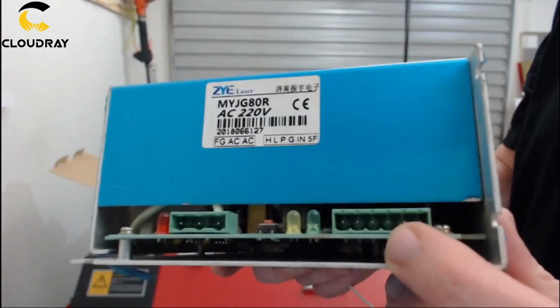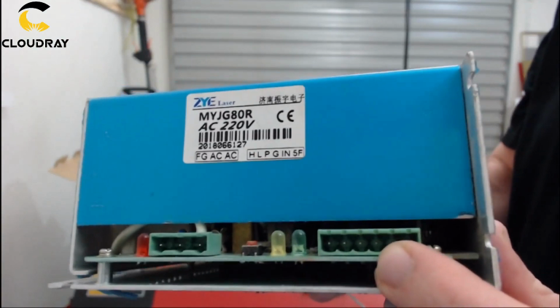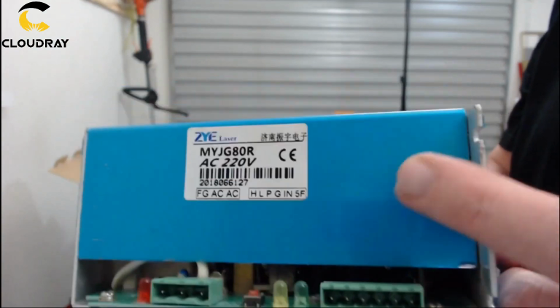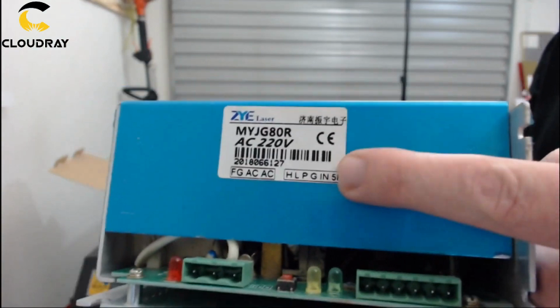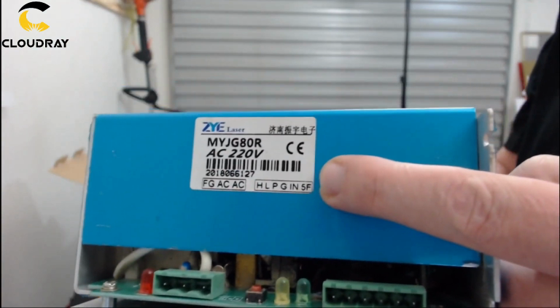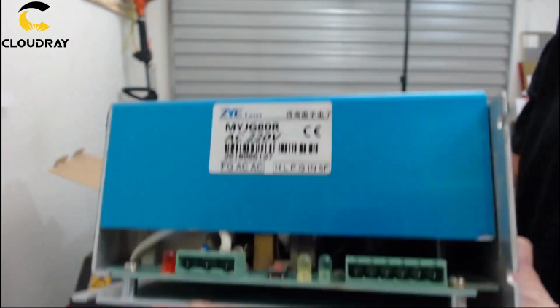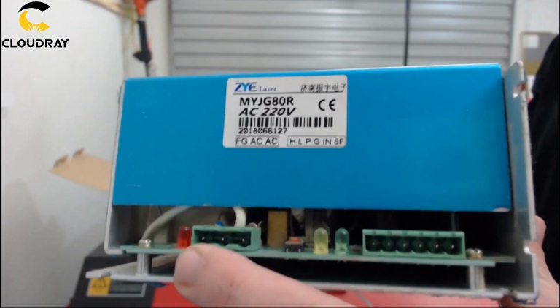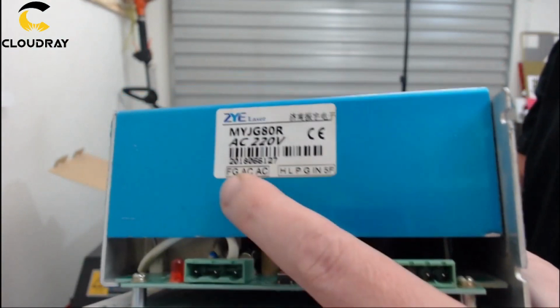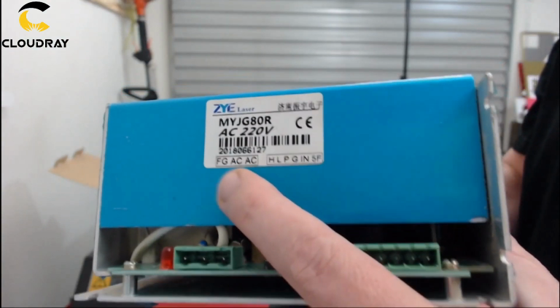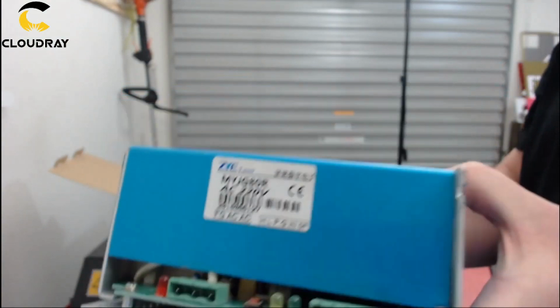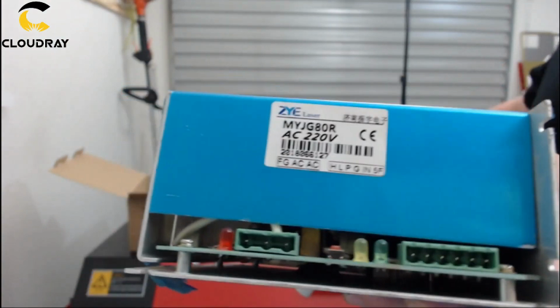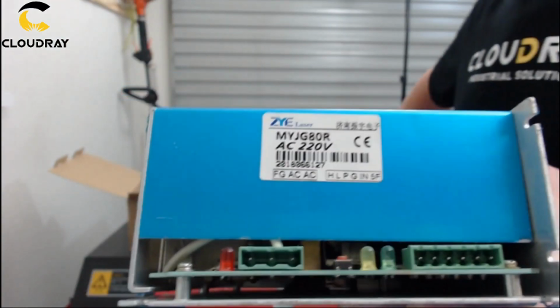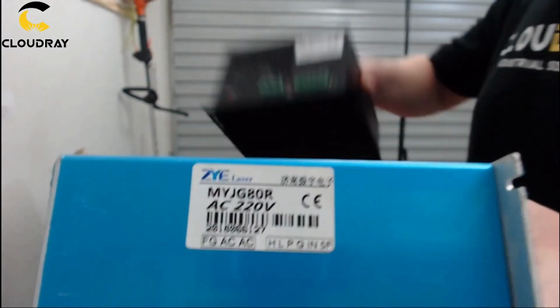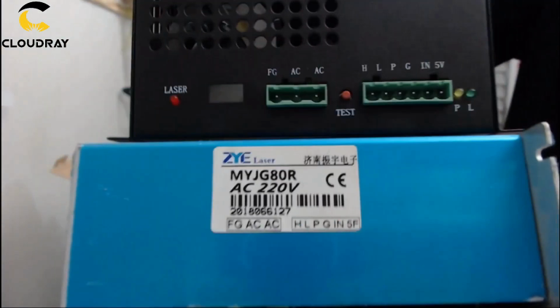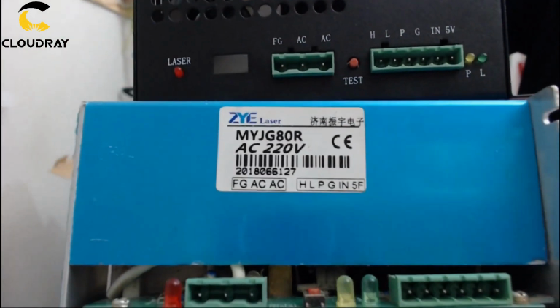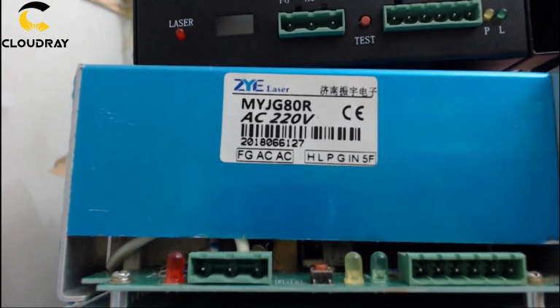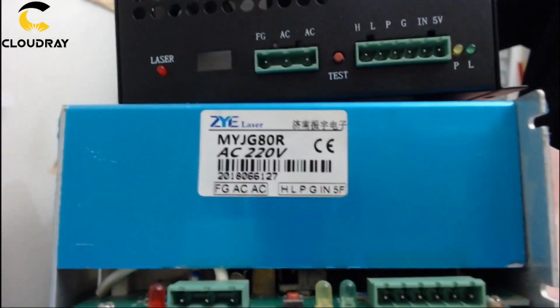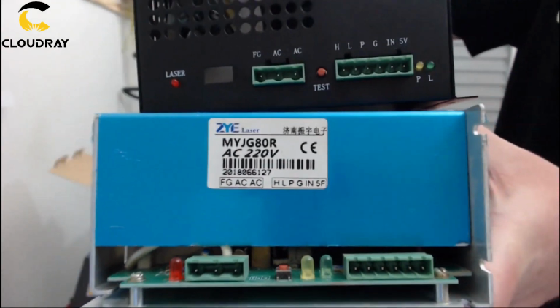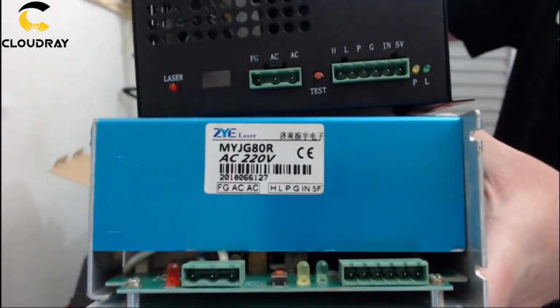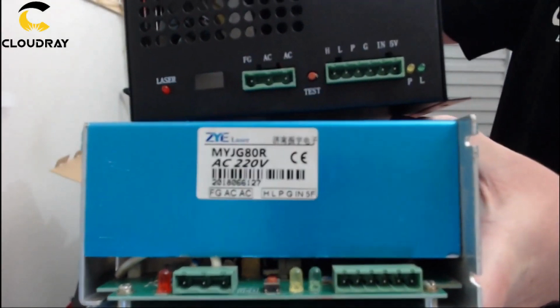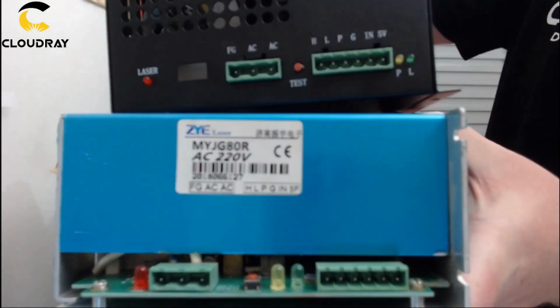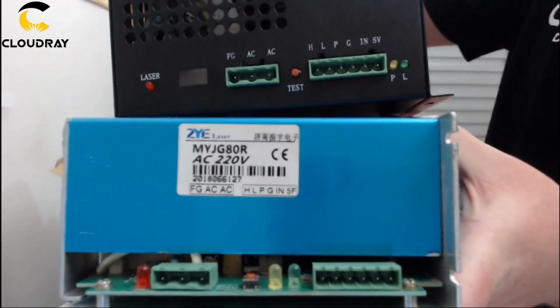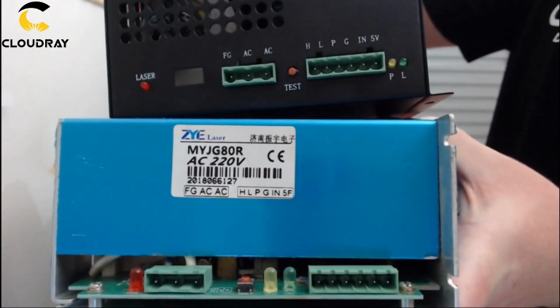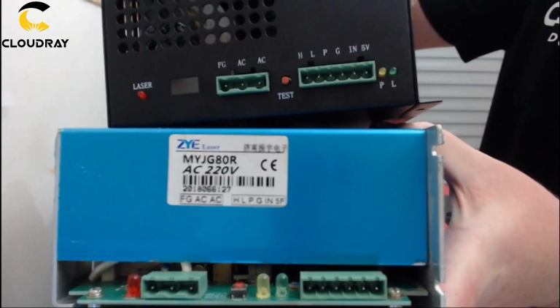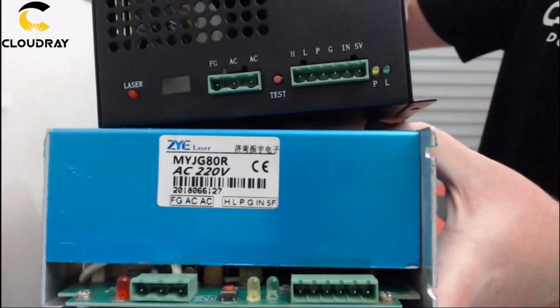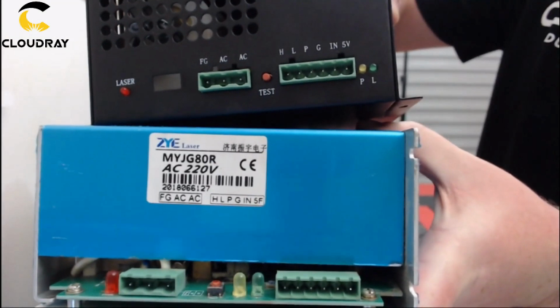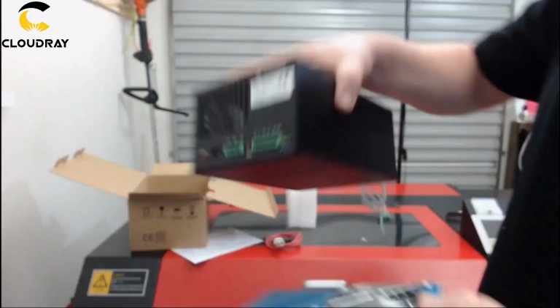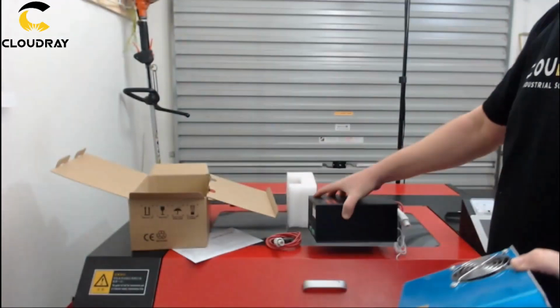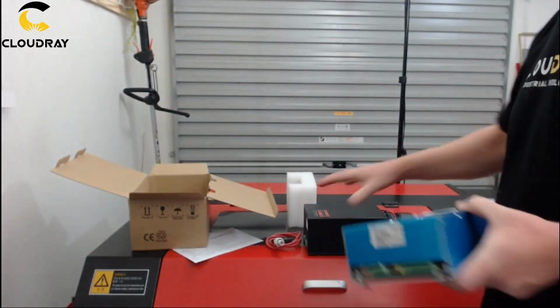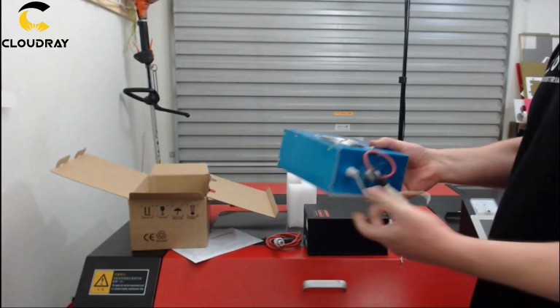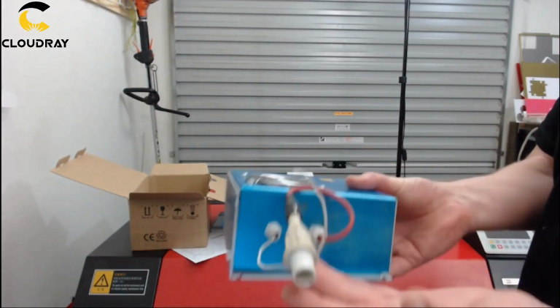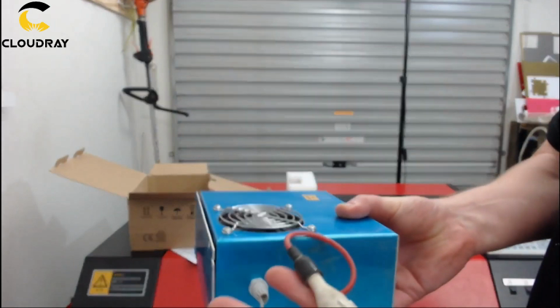Checking the pin connections on the label next to the serial number for the old power supply shows the pinout connections on it, and the pinouts for the Cloudray laser are labelled right next to the sockets.